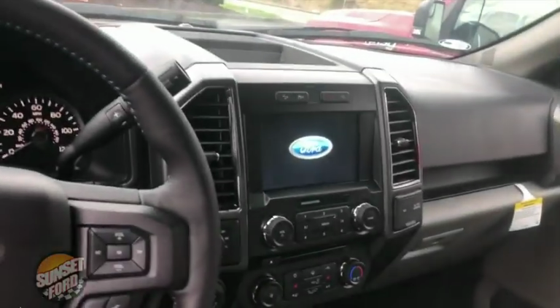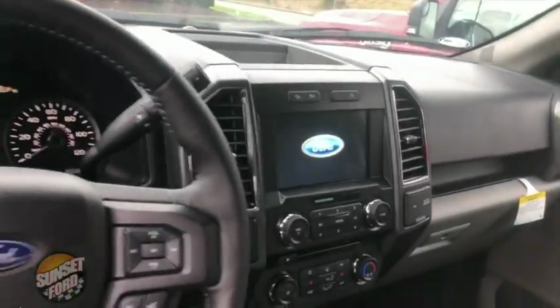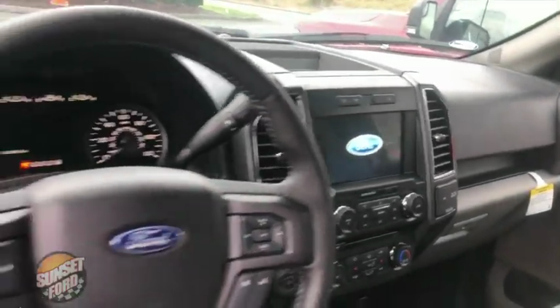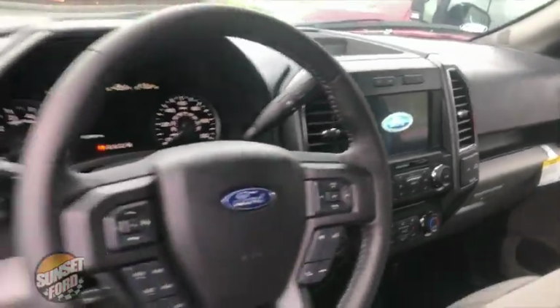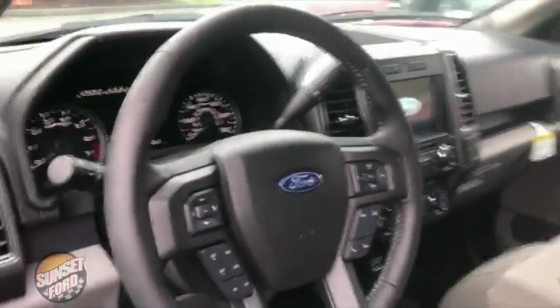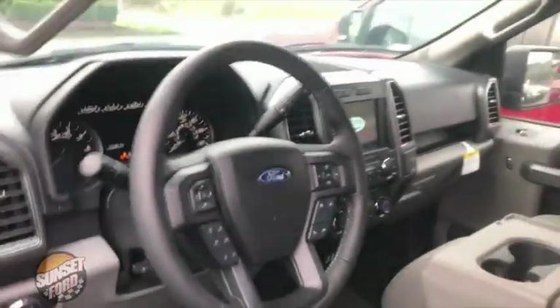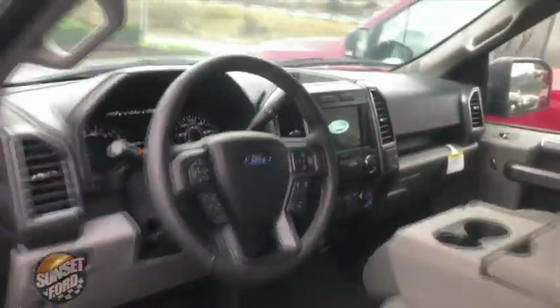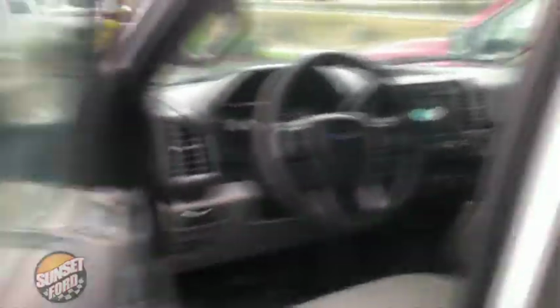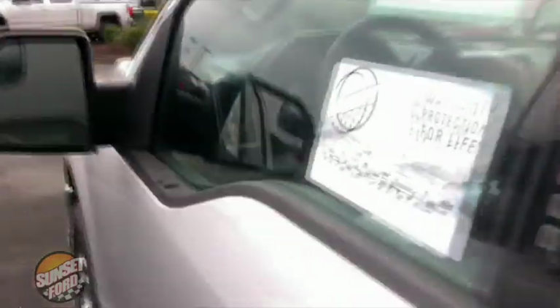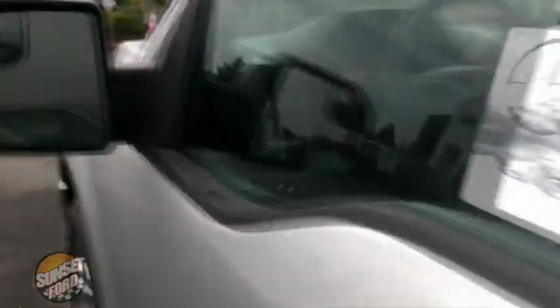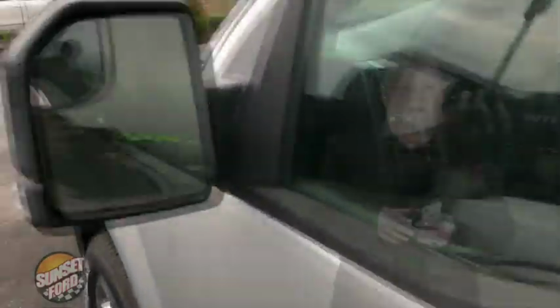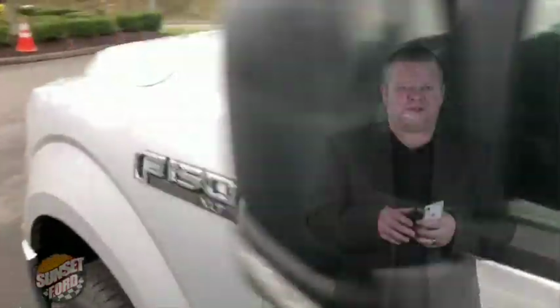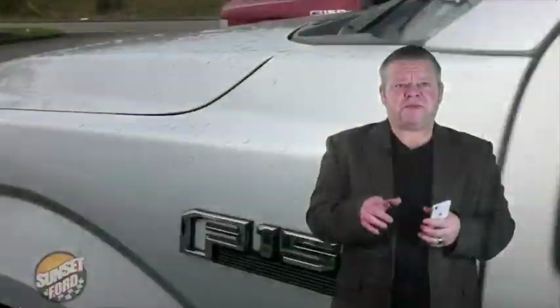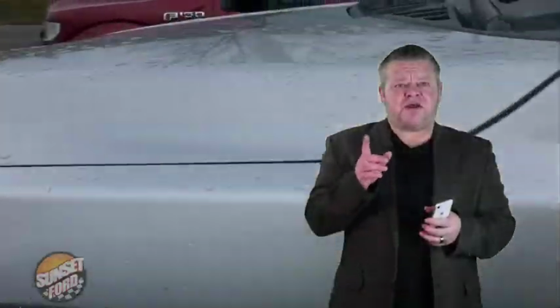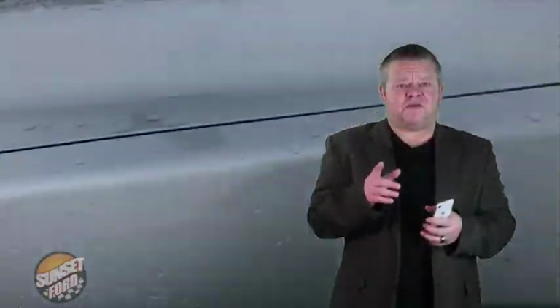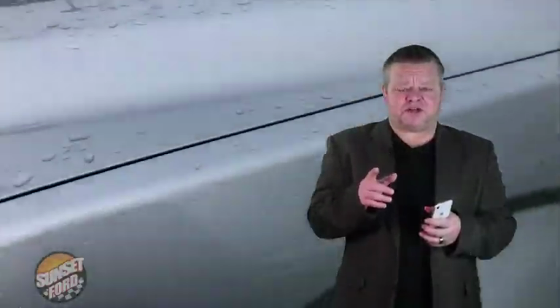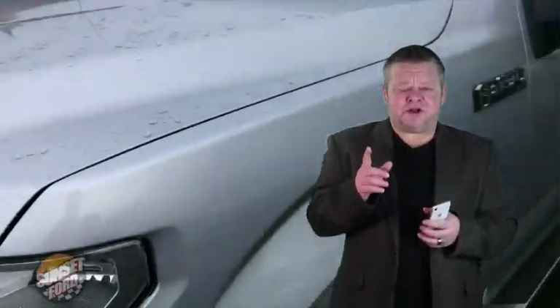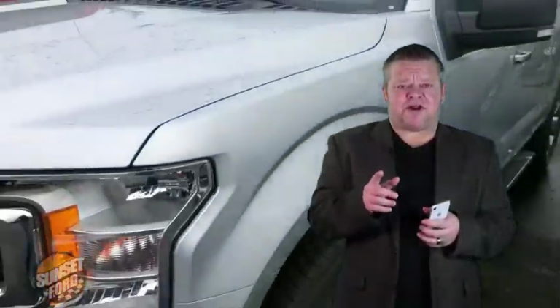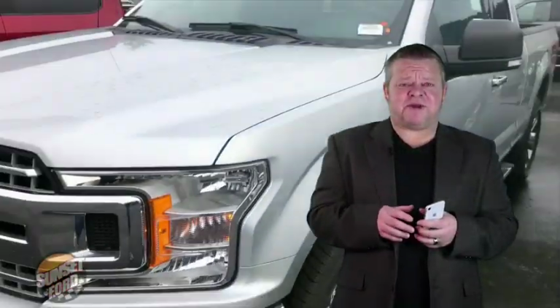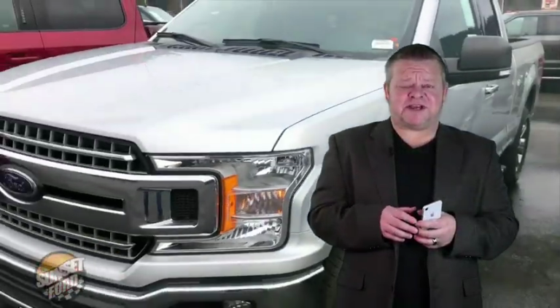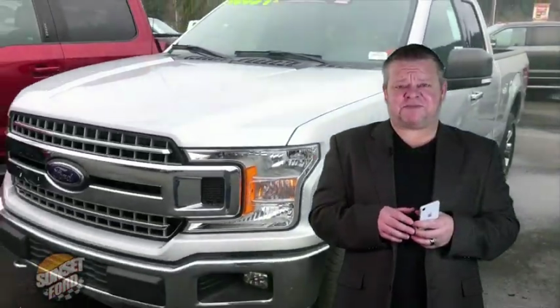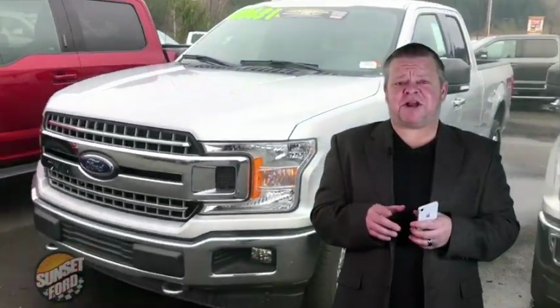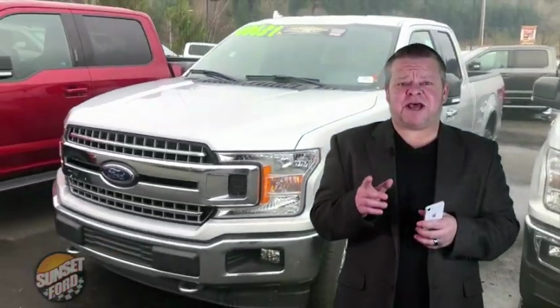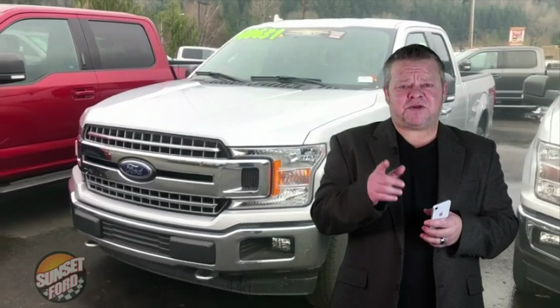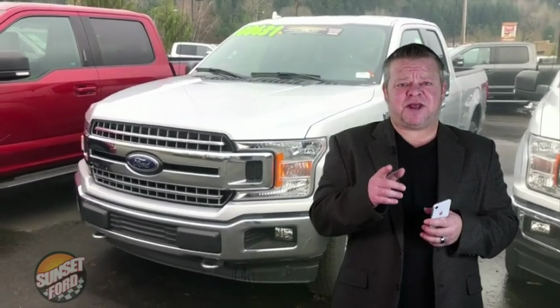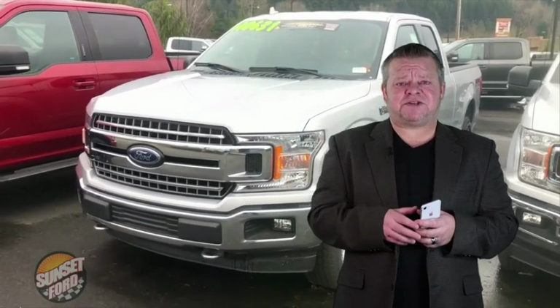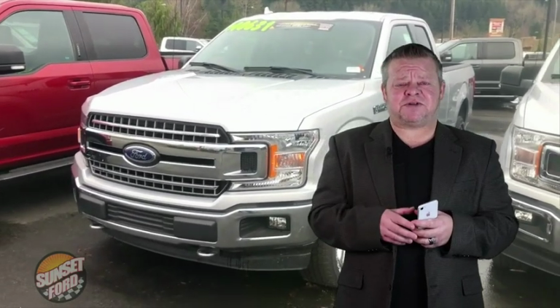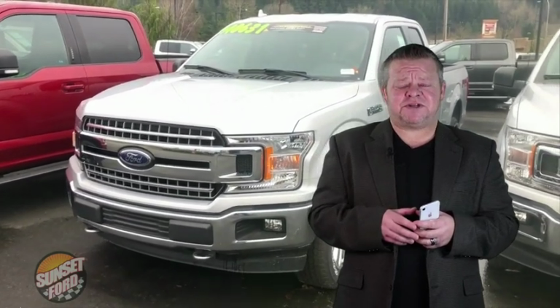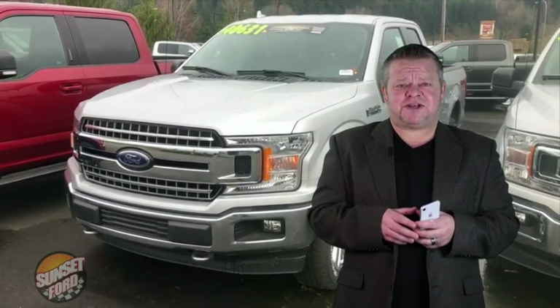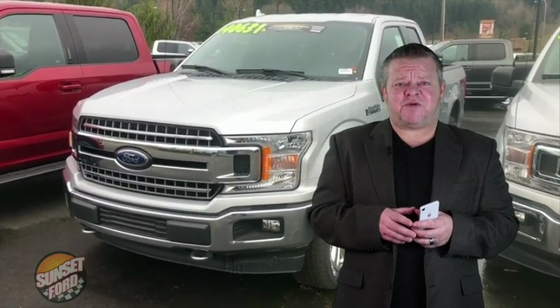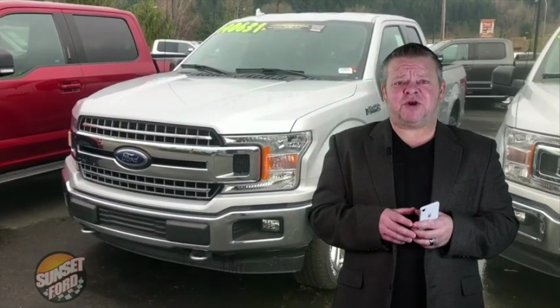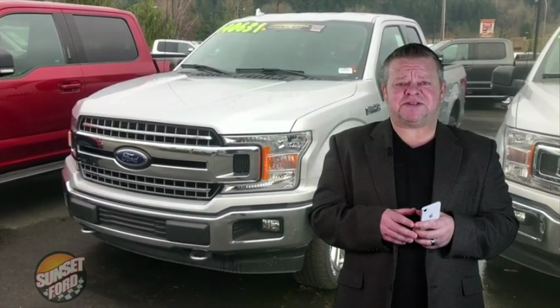Brand new truck, 2018. So you know this has got to be a good deal. For more information, call us, email us, text us. Better yet, come on down. We'd like to meet you in person and hopefully earn your business.